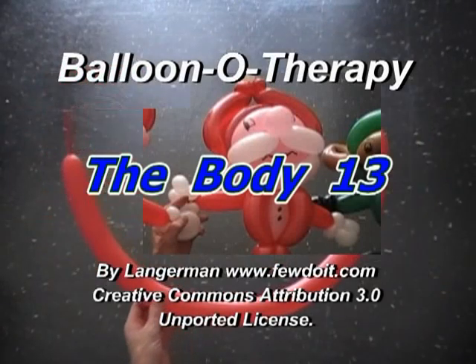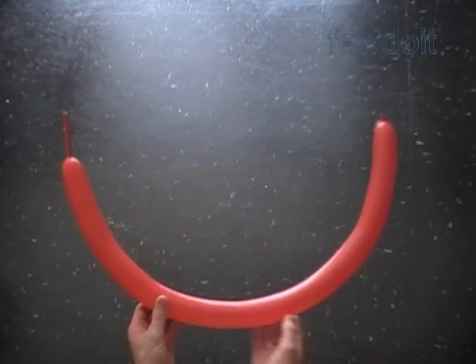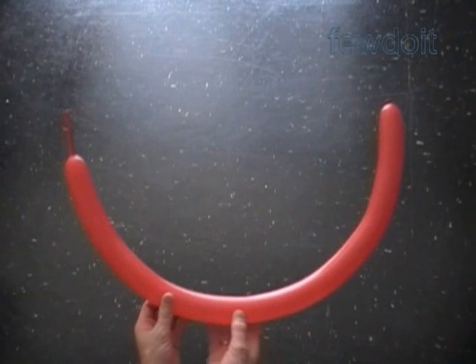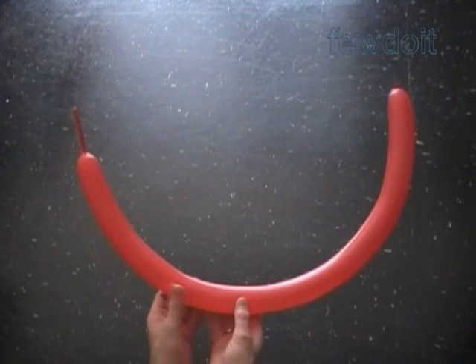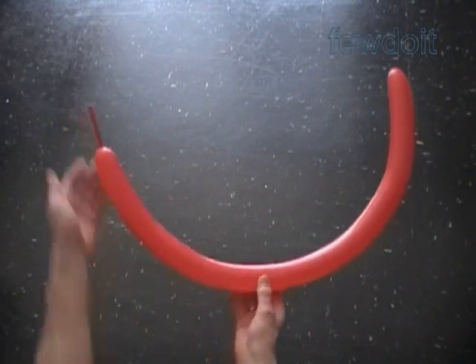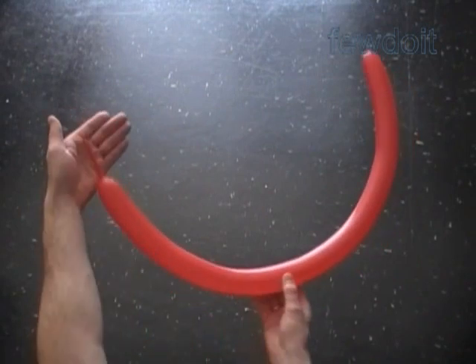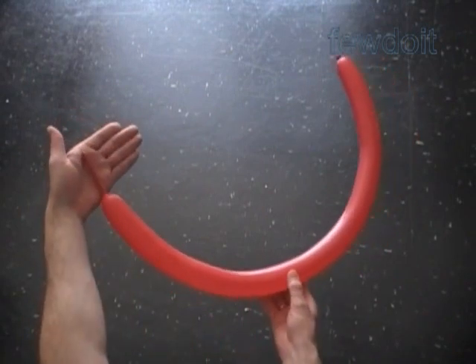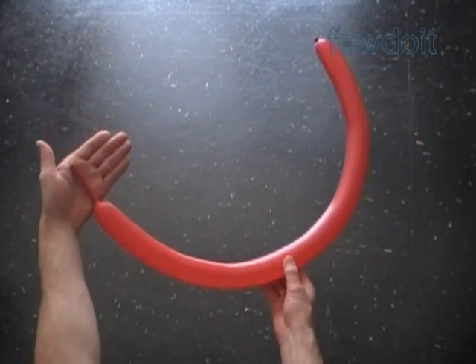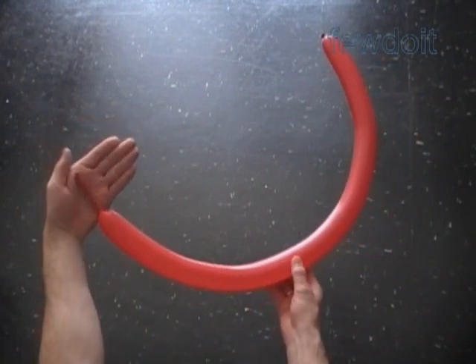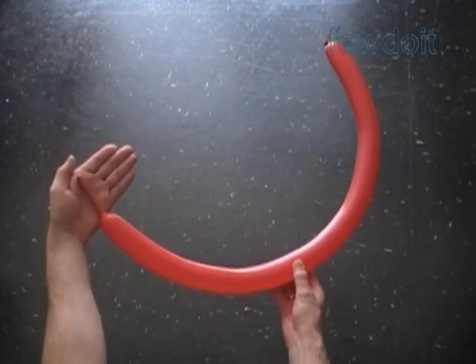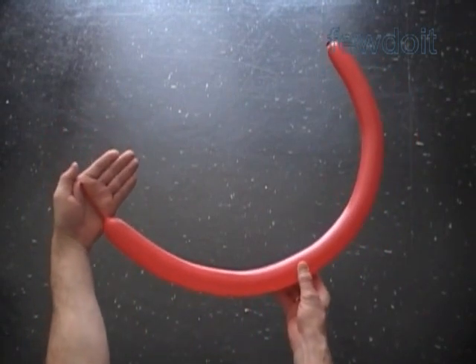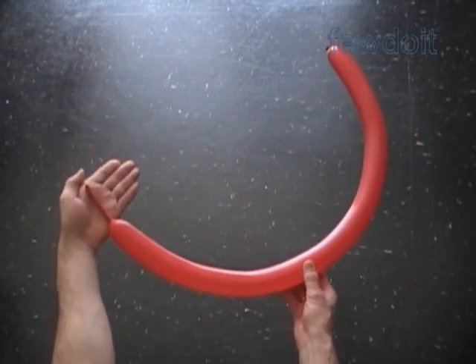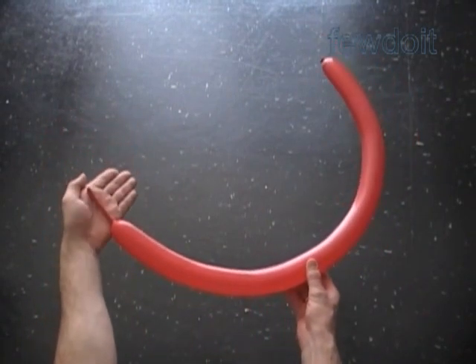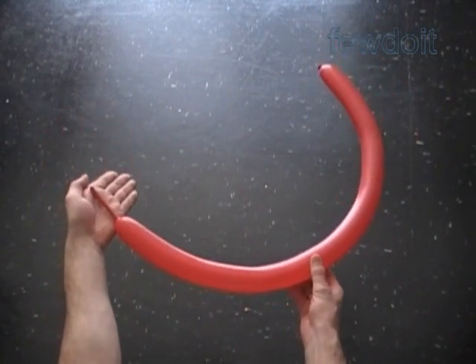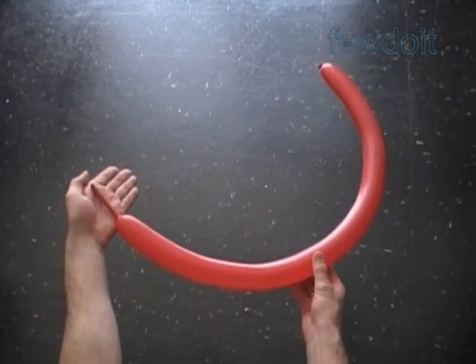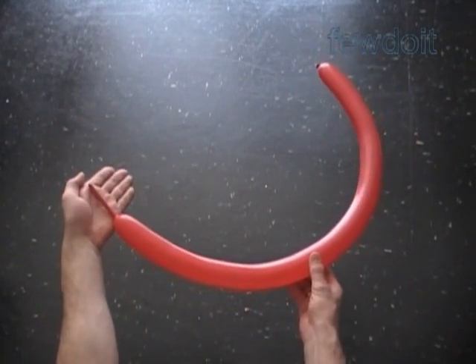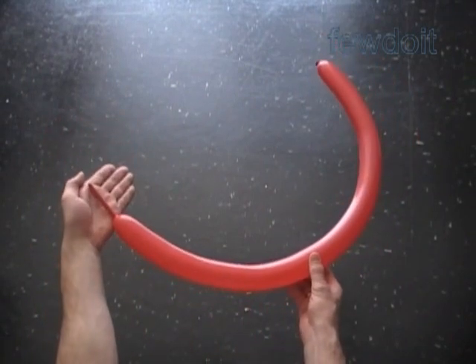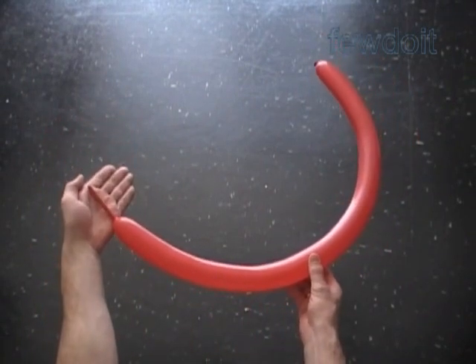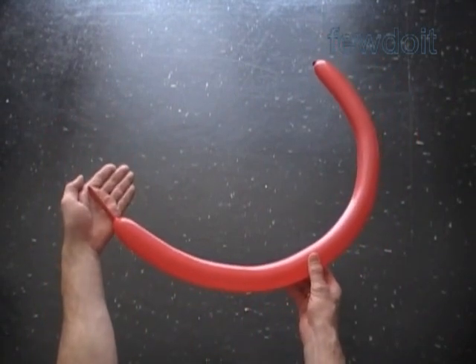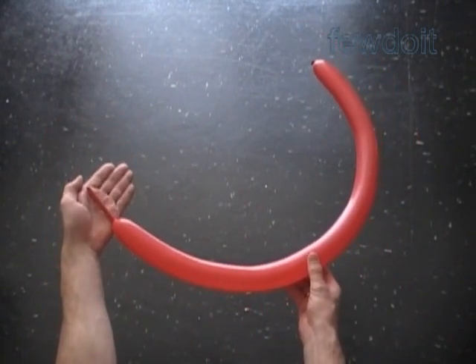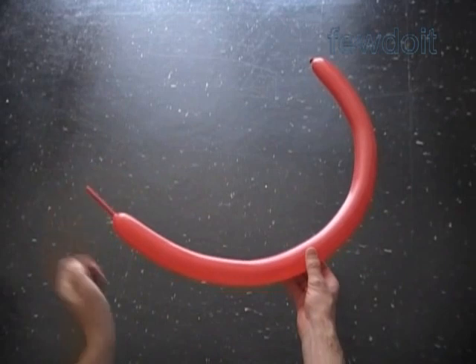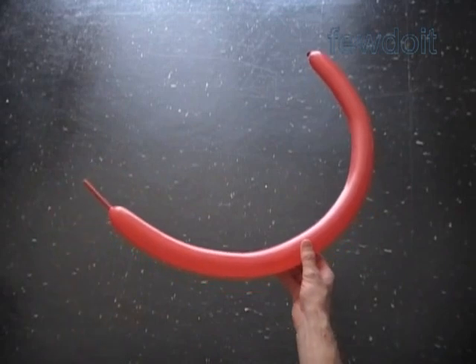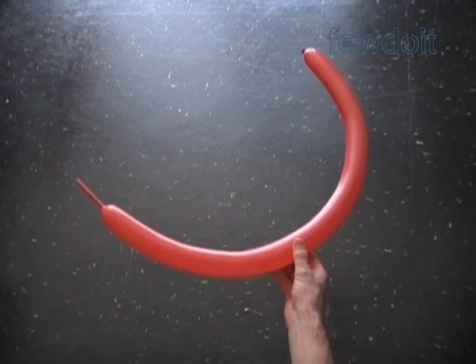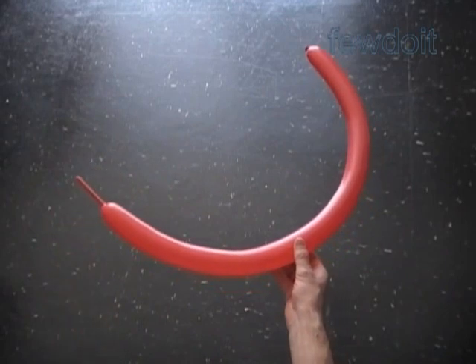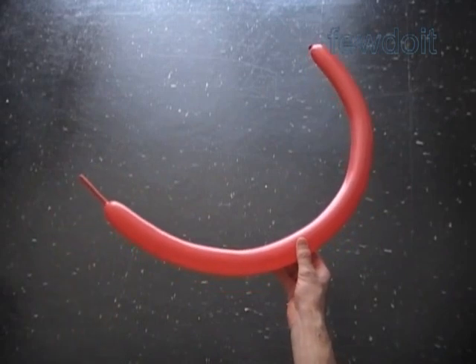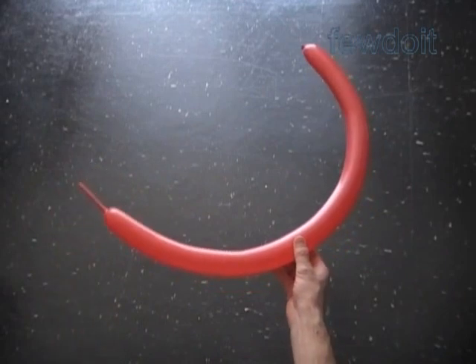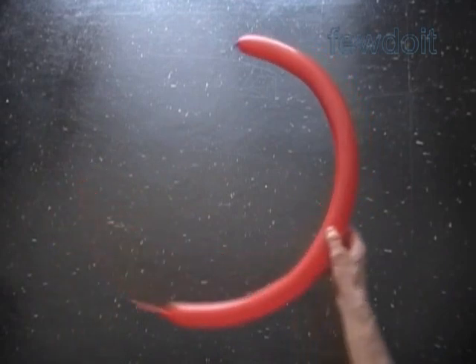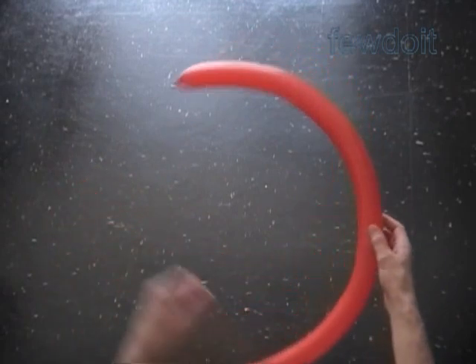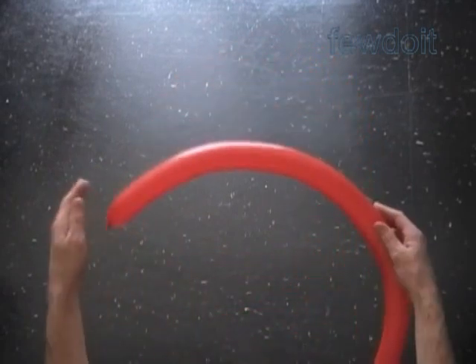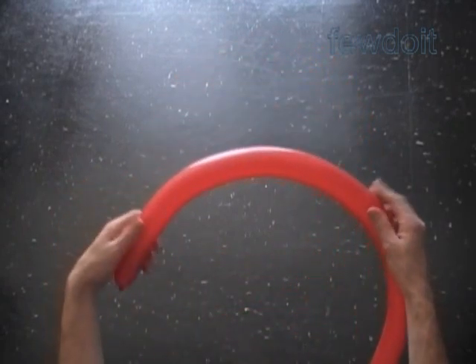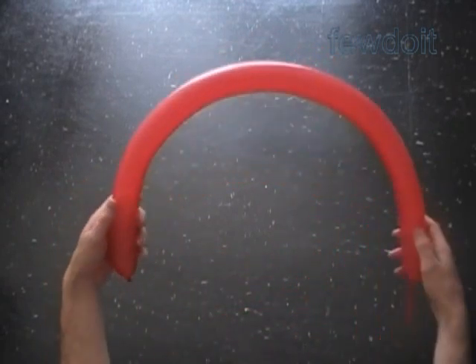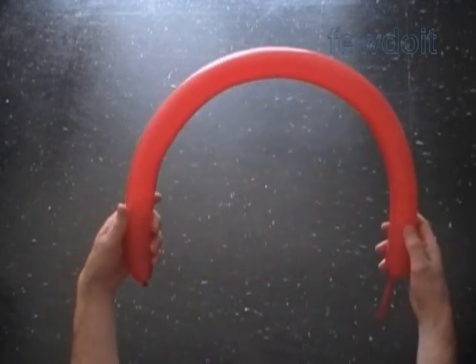Hello. Today we are going to make a body. Inflate a balloon leaving about a 3-inch flat tail. We are going to twist a total of 6 bubbles for the body.